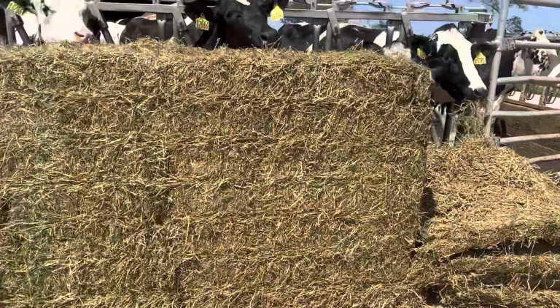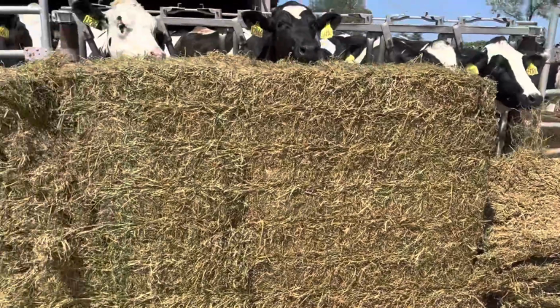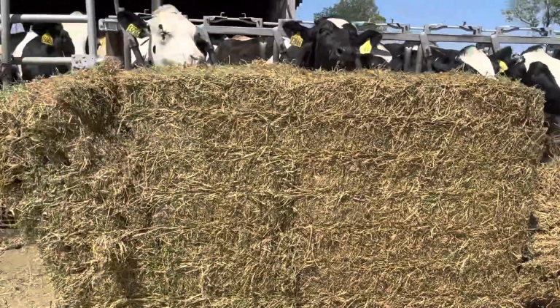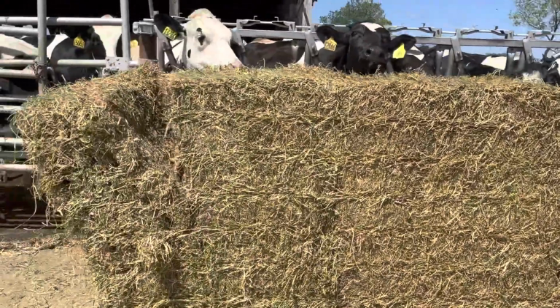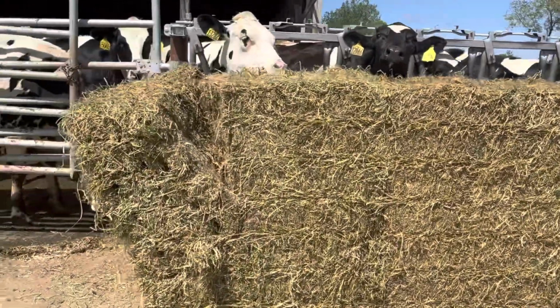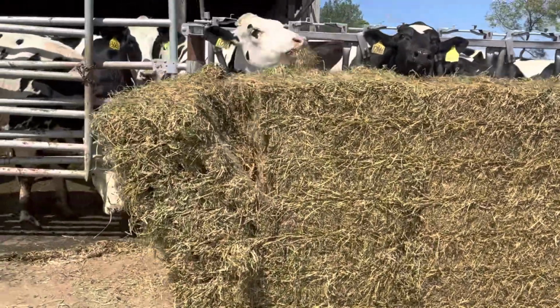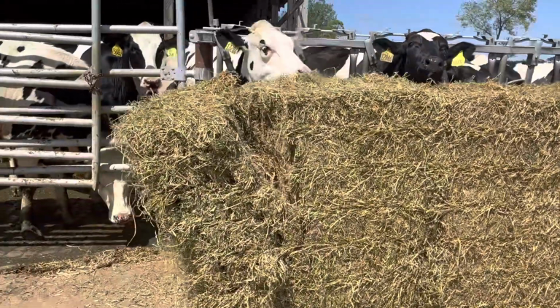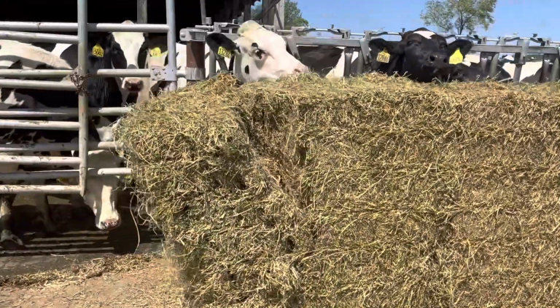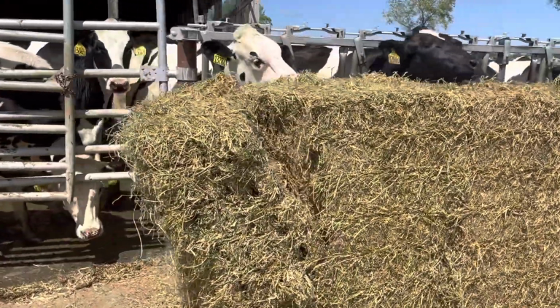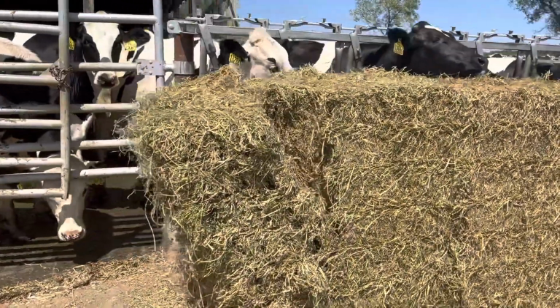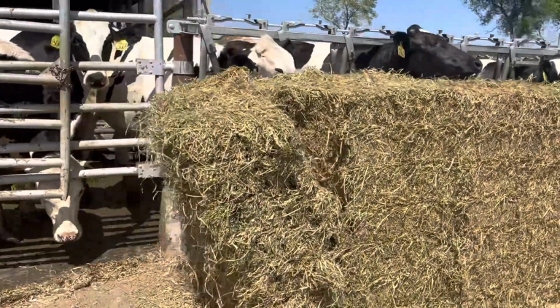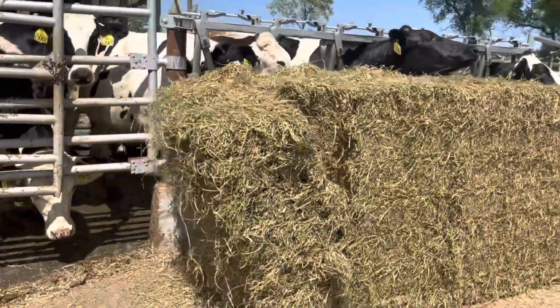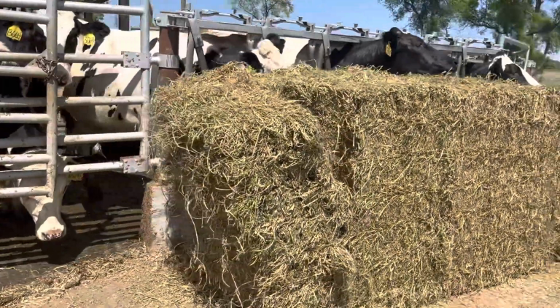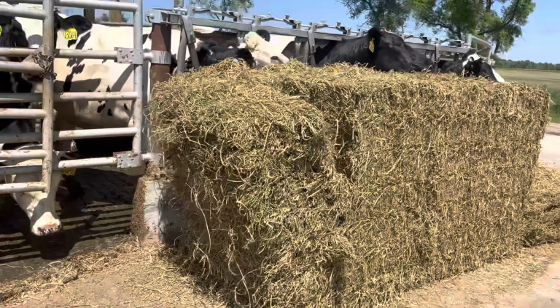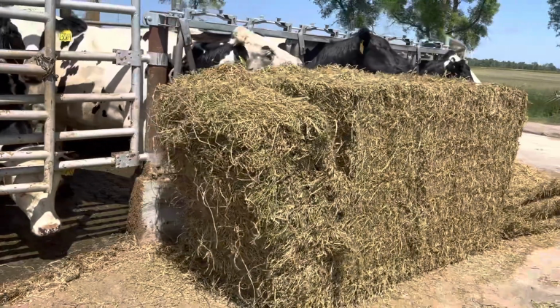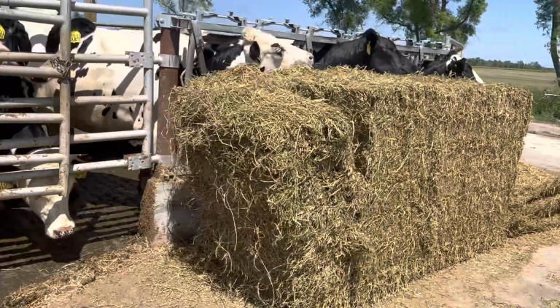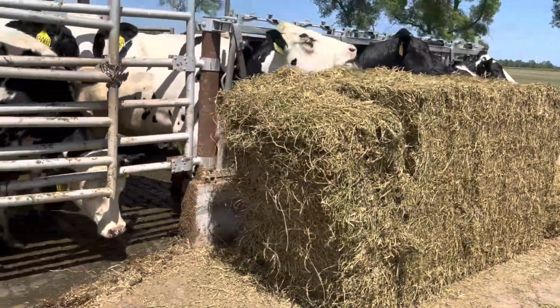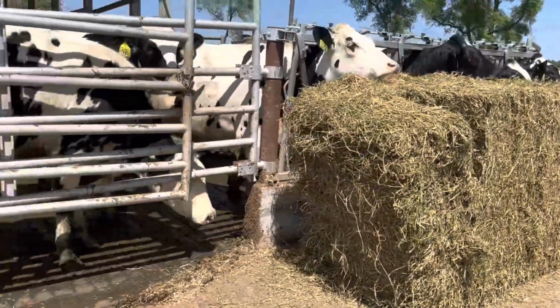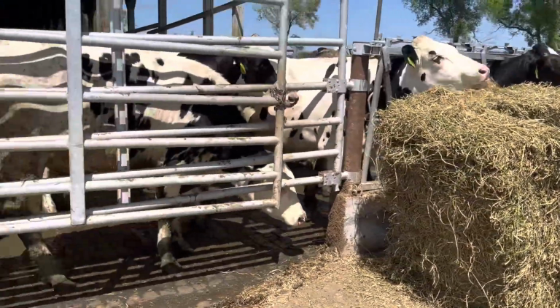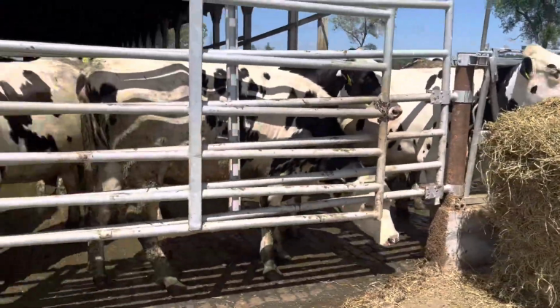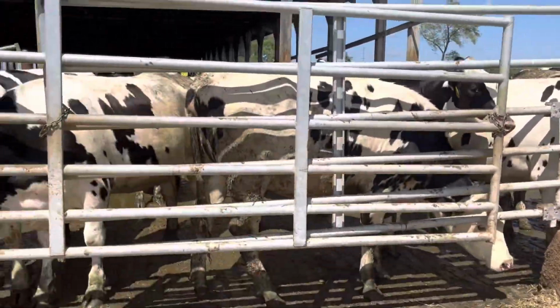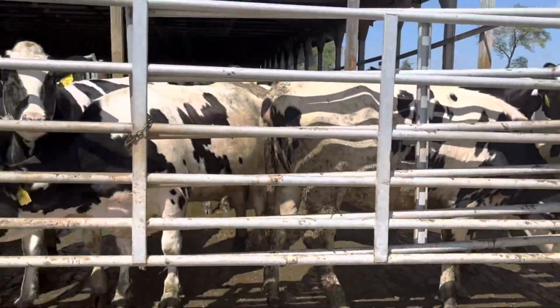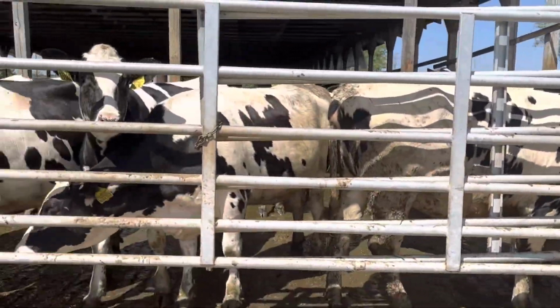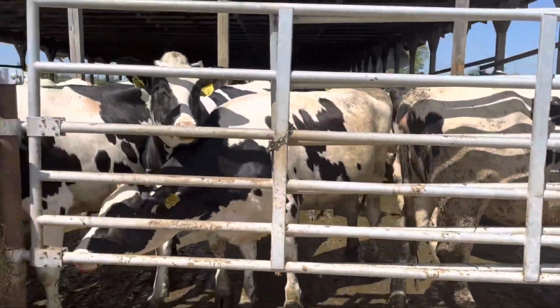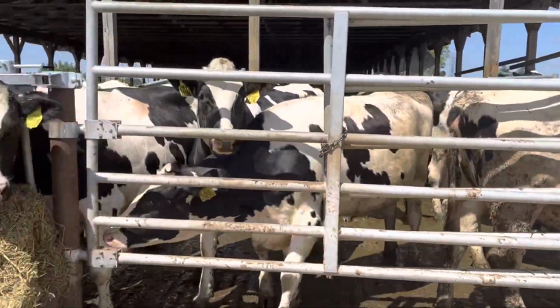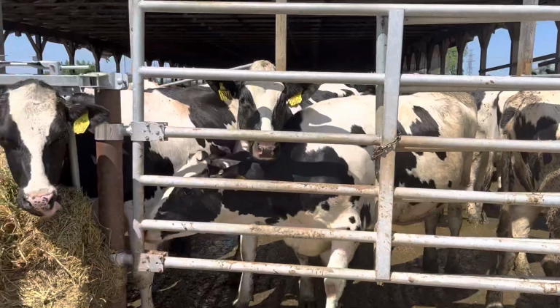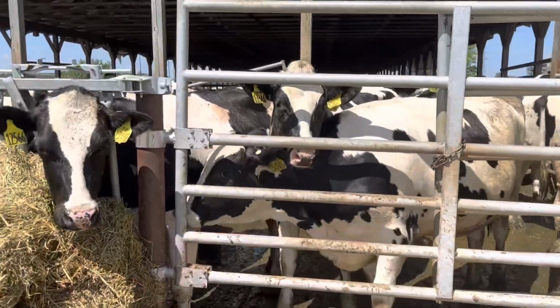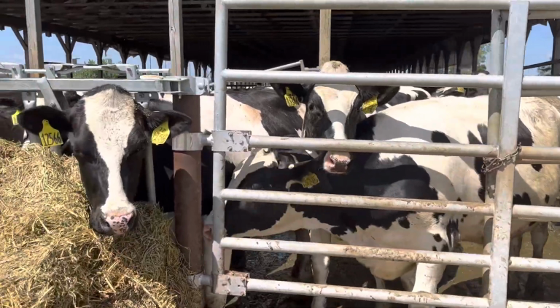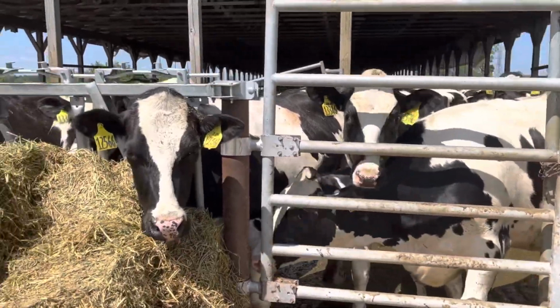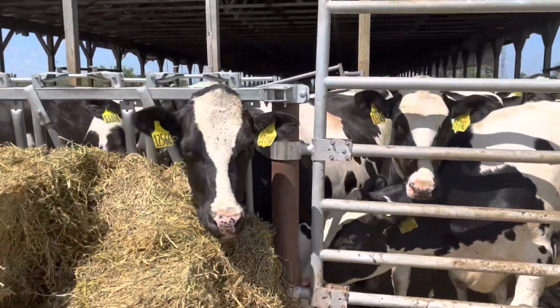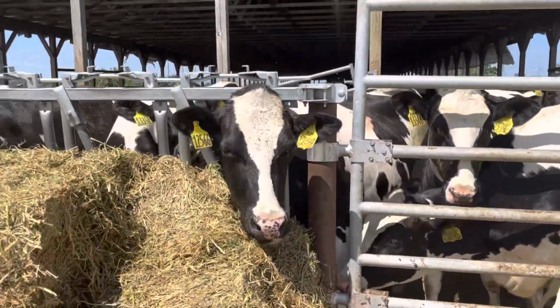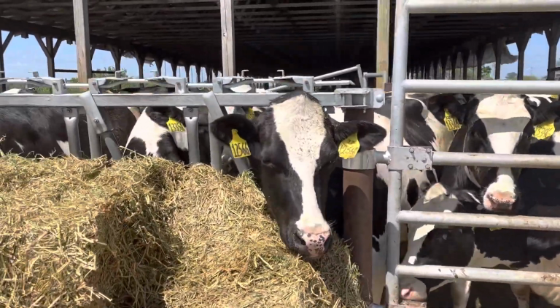I had a correction on the bale size — they are four by three by eight. And it depends on the weight of the bale, how much they get packed.